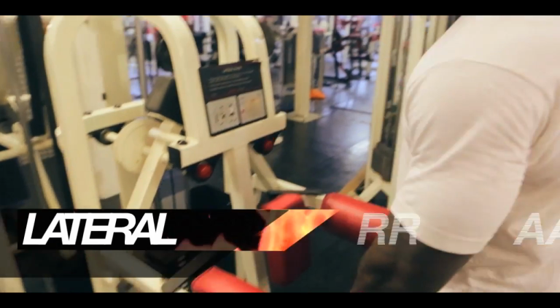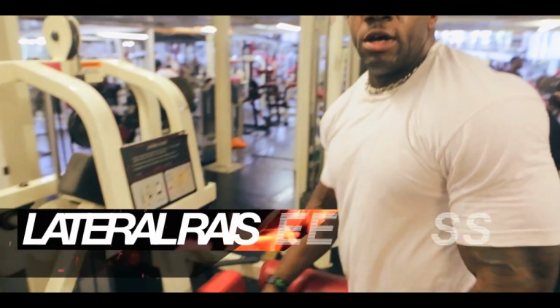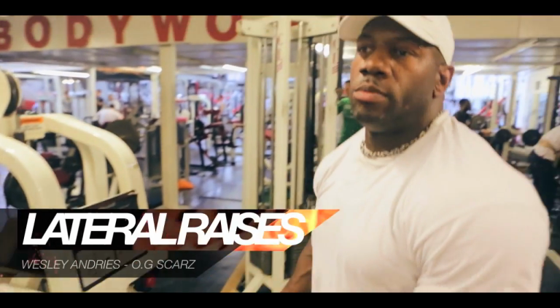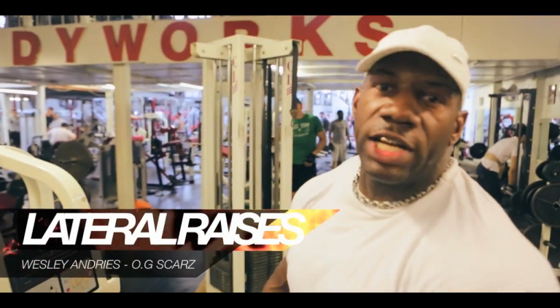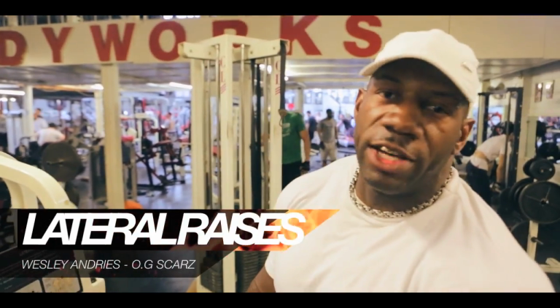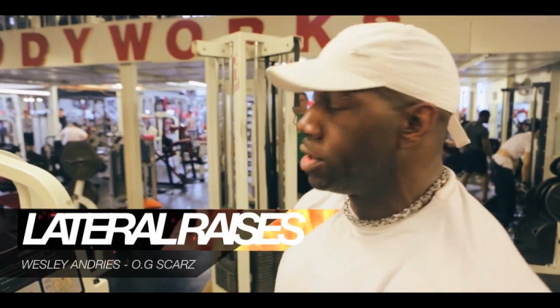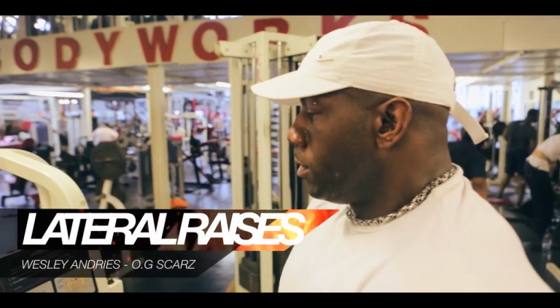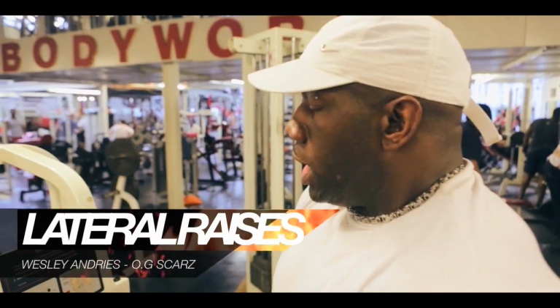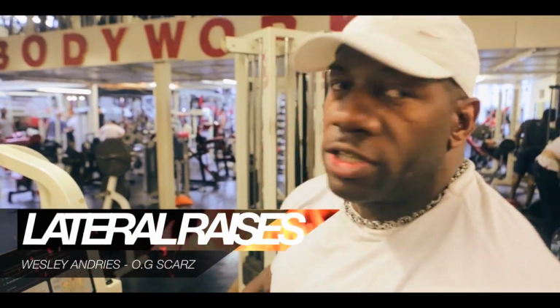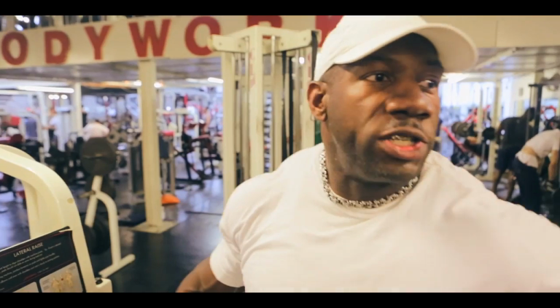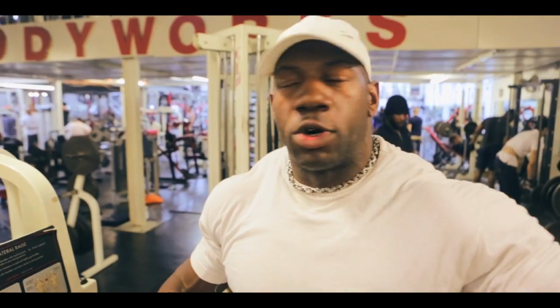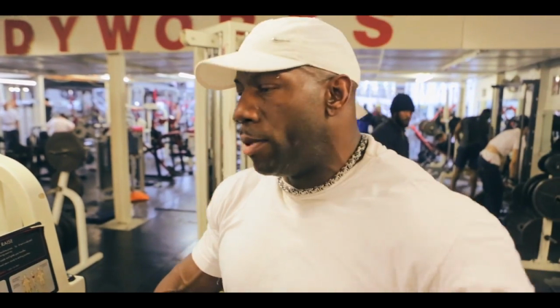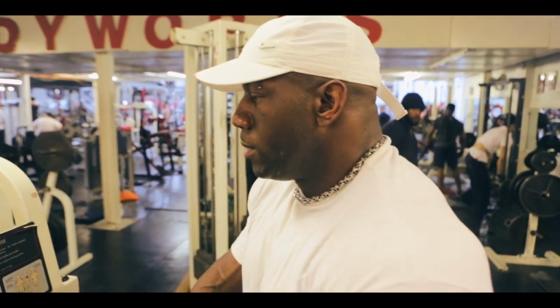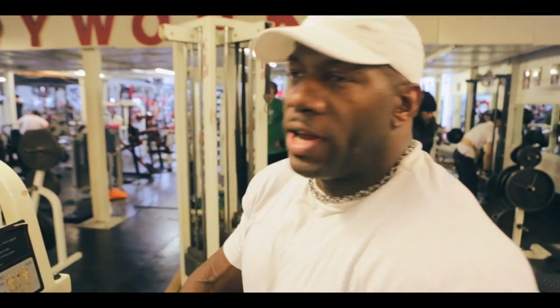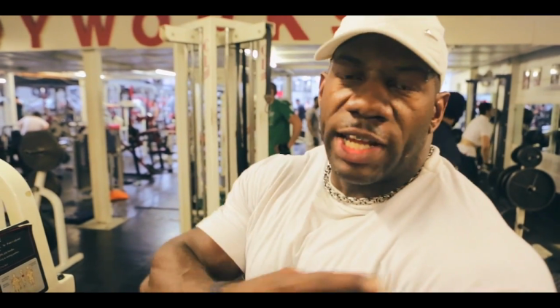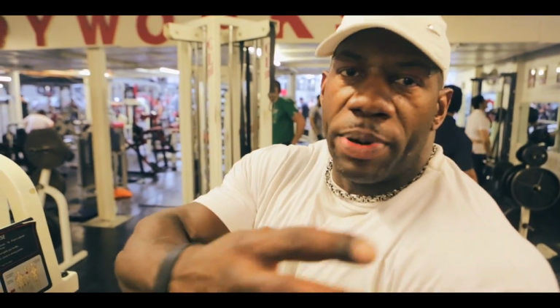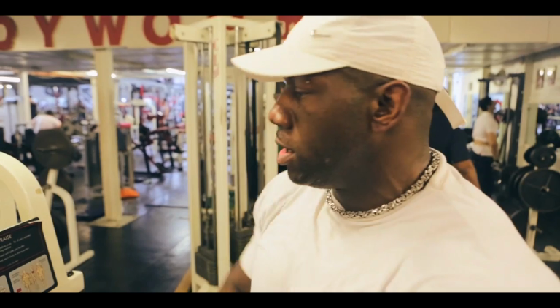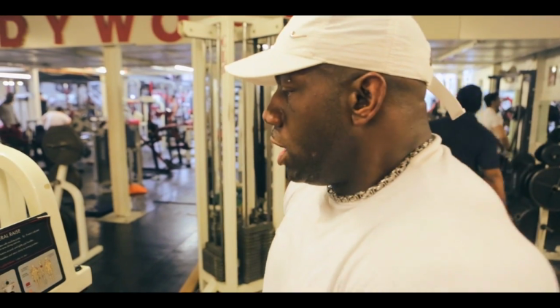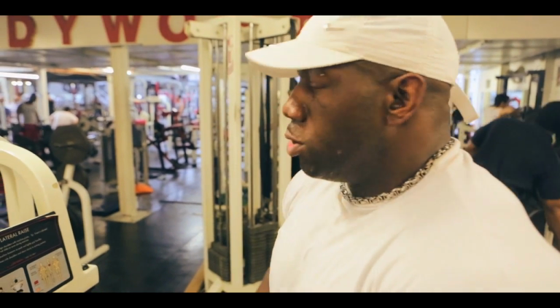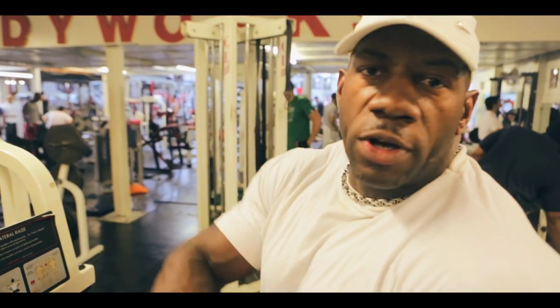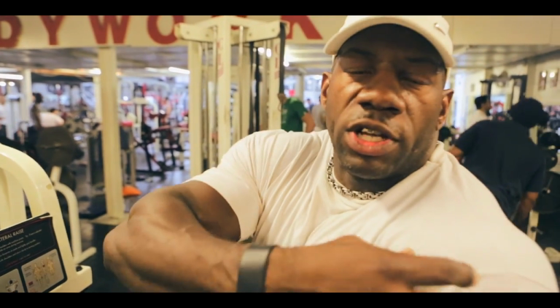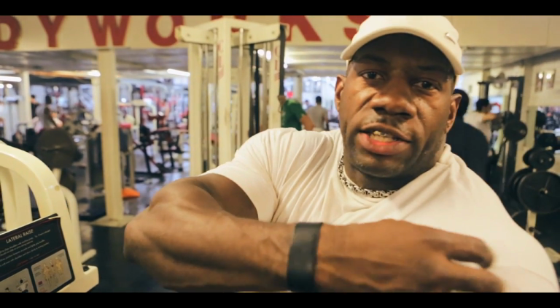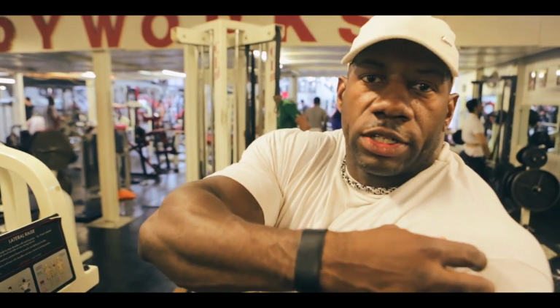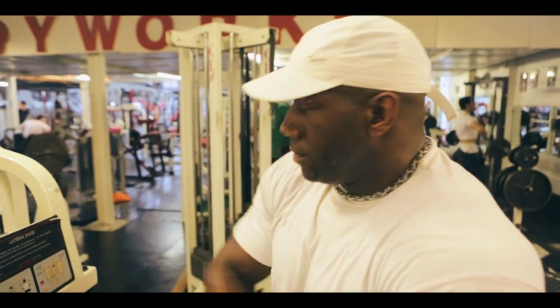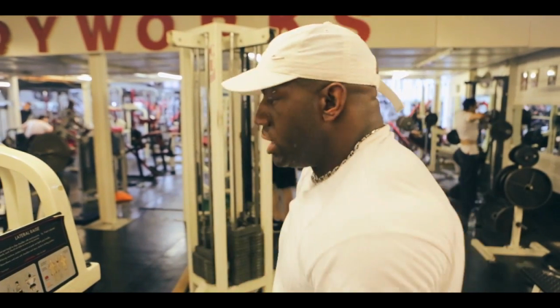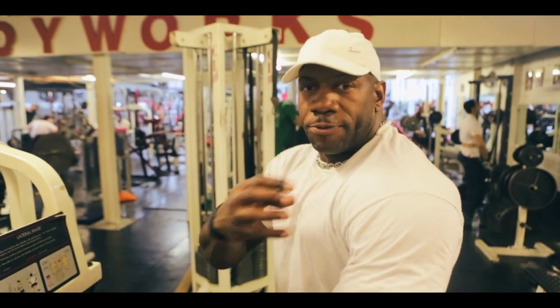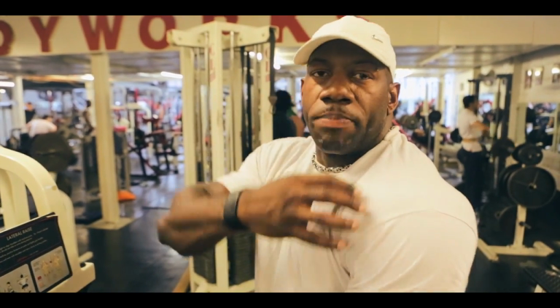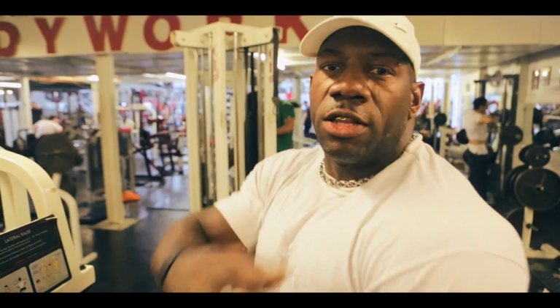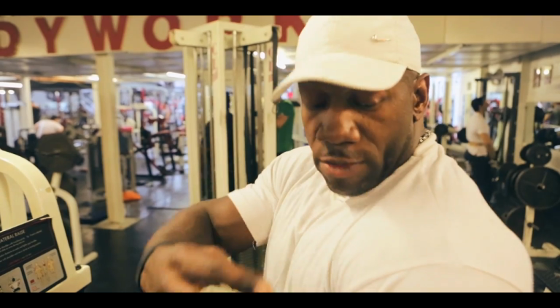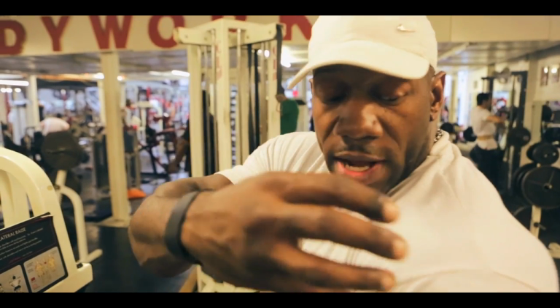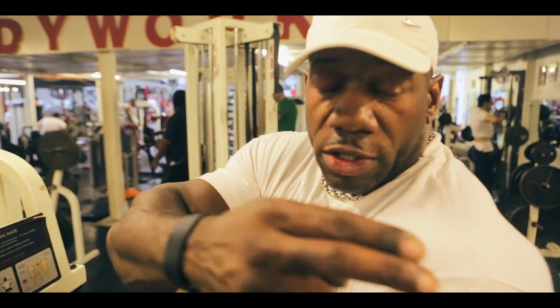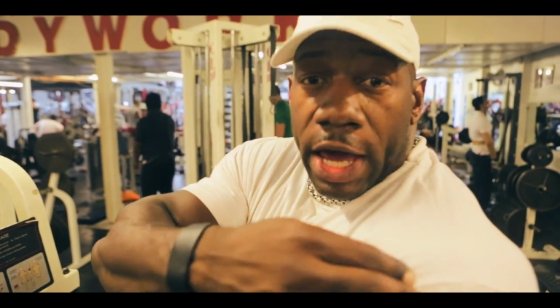This is the machine lateral raises. I'll do this in between sets because it helps to get the pump in. It also focuses more on the side delts. You get the pumps in the back as a secondary — but it mainly focuses right here.